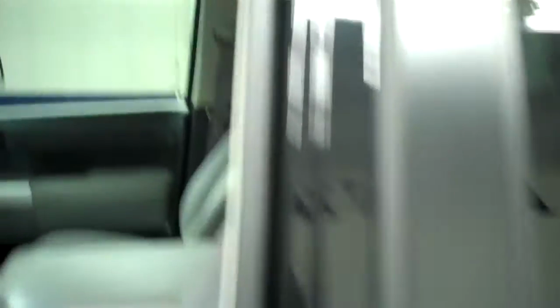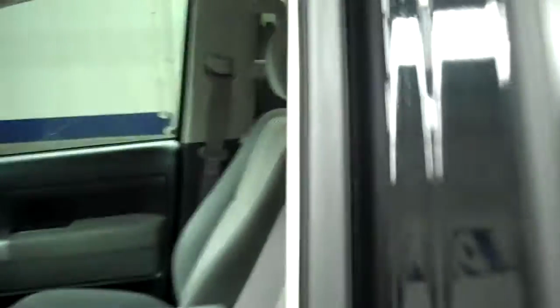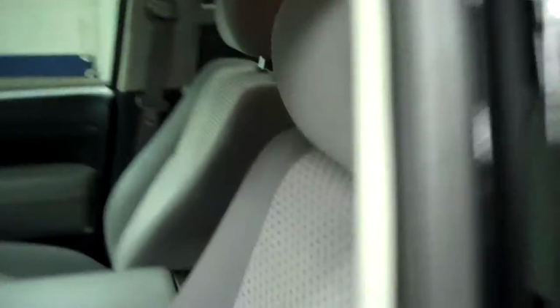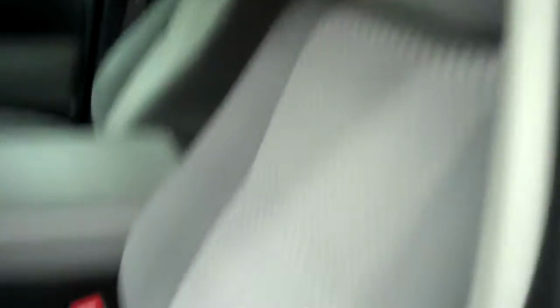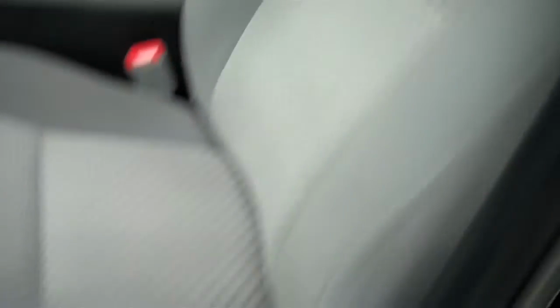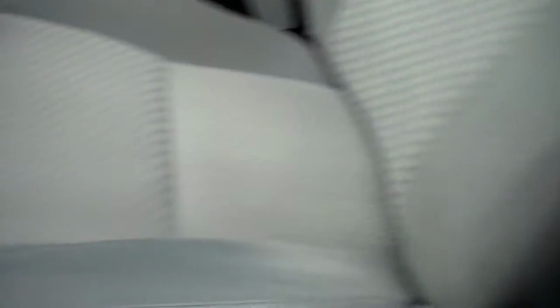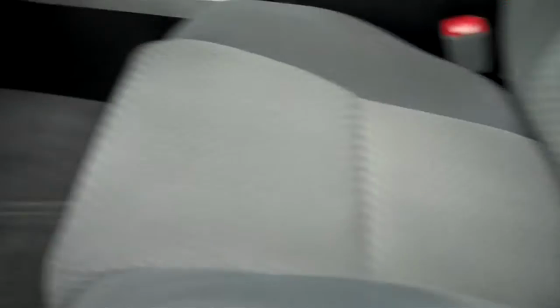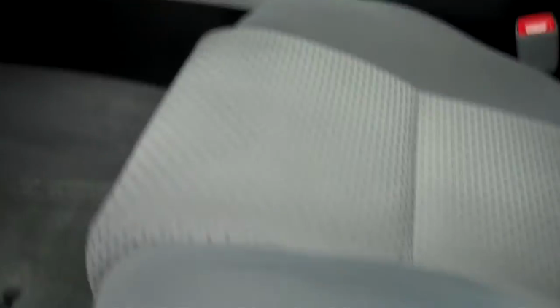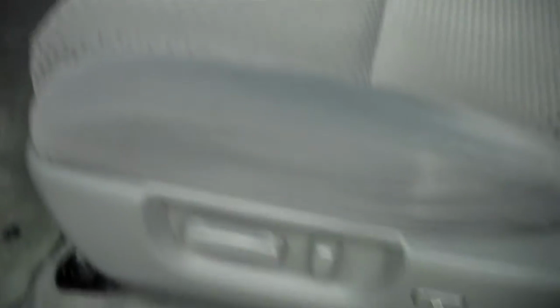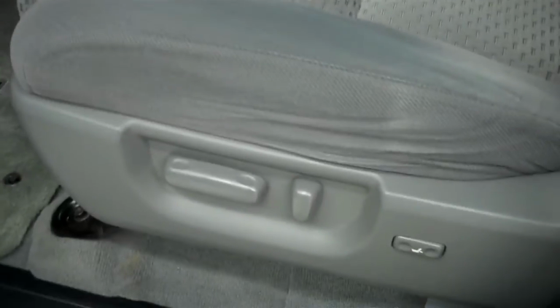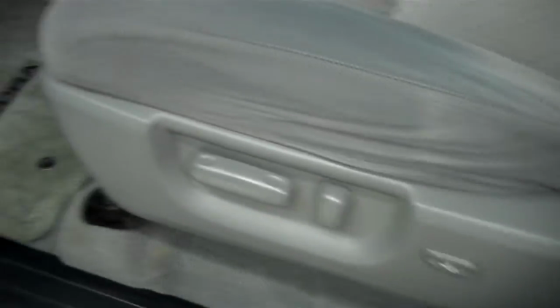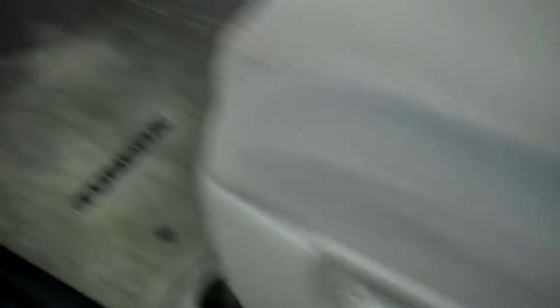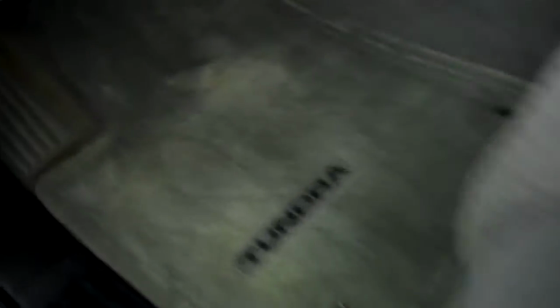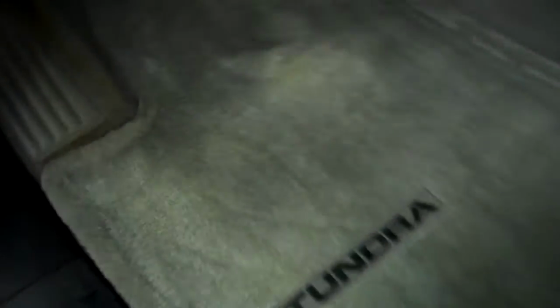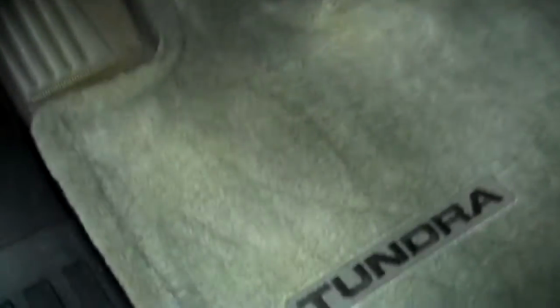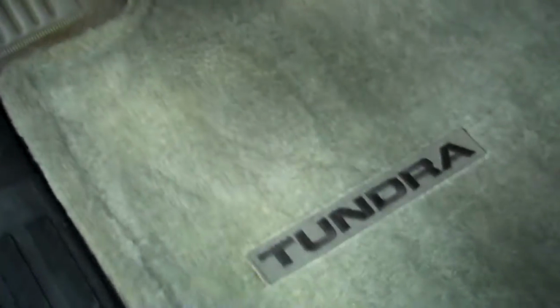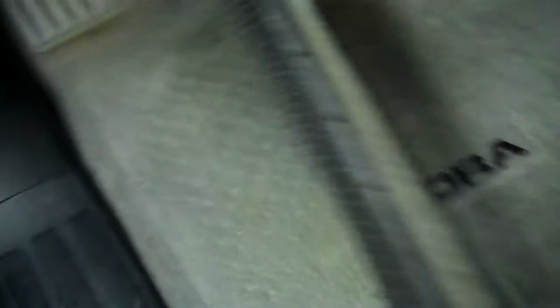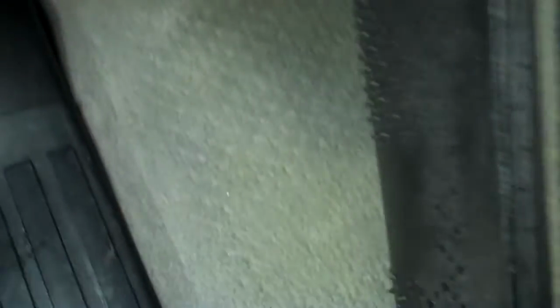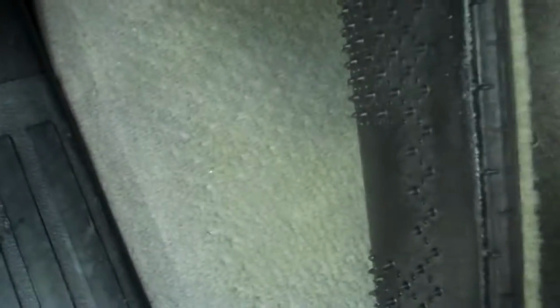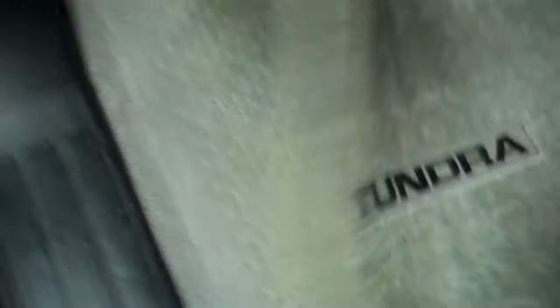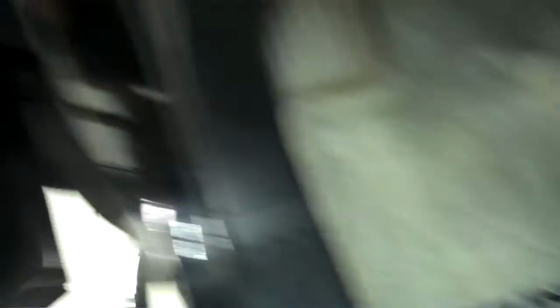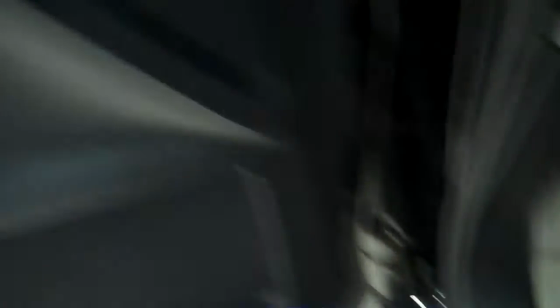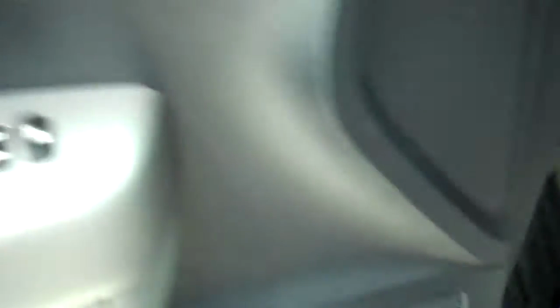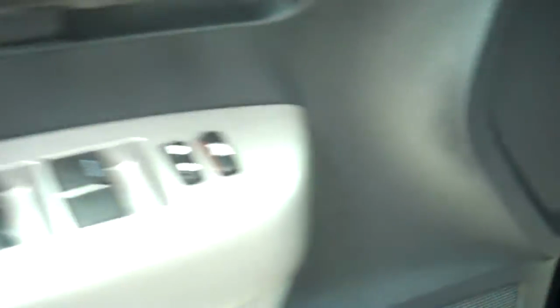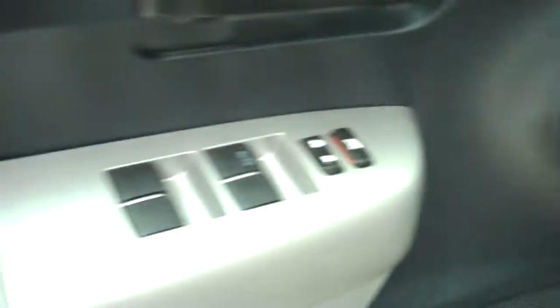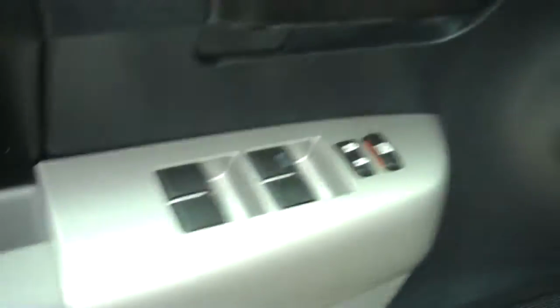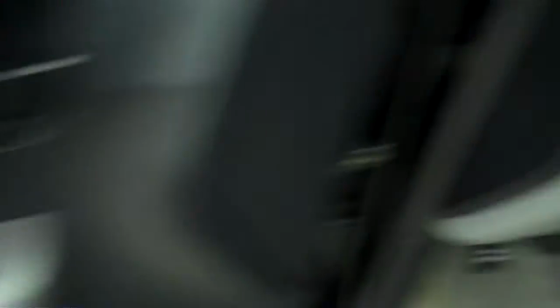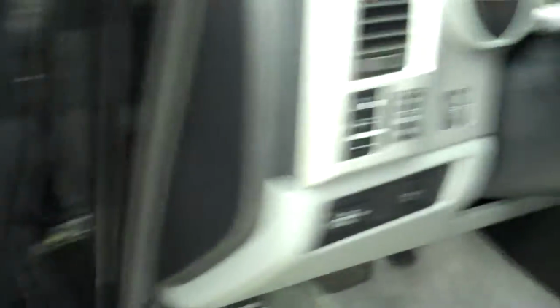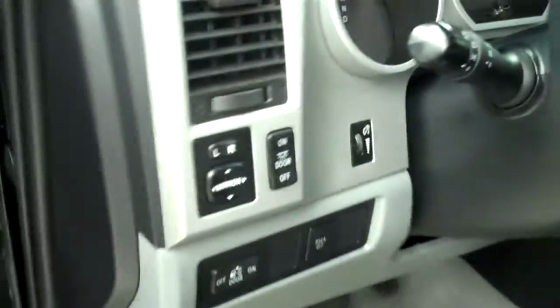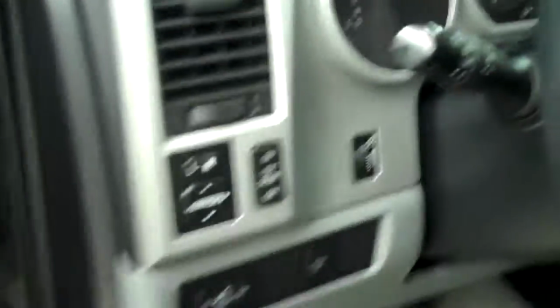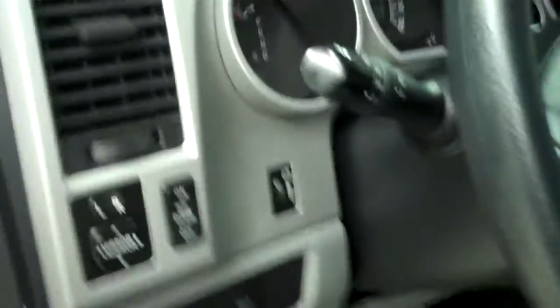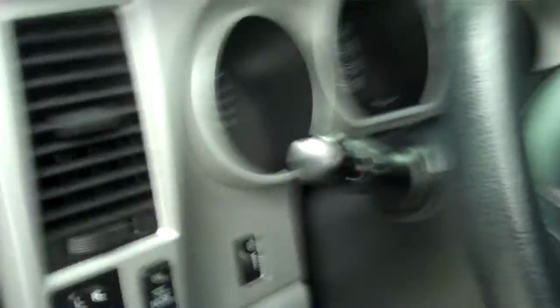As you take it inside, real nice gray cloth interior, power front seats, Tundra all-weather mats with clean carpet underneath, power locks, power windows, and power mirrors.